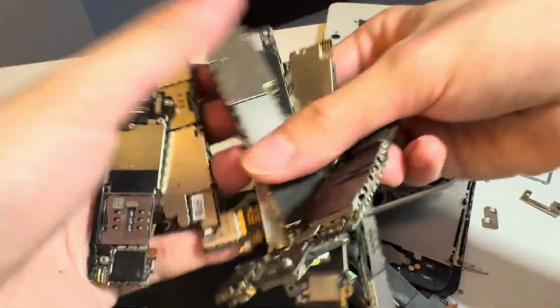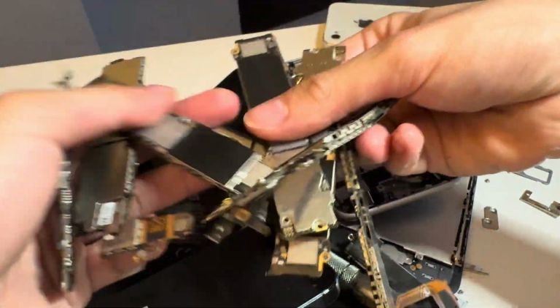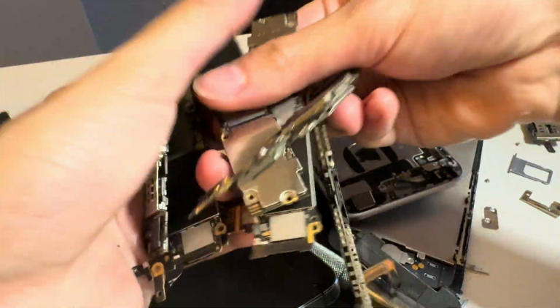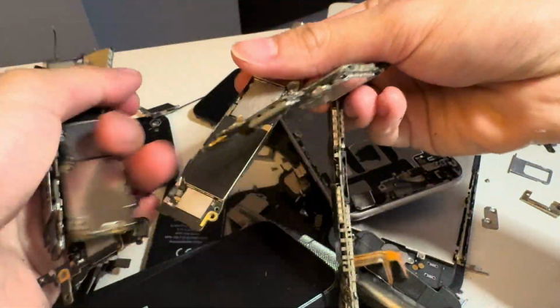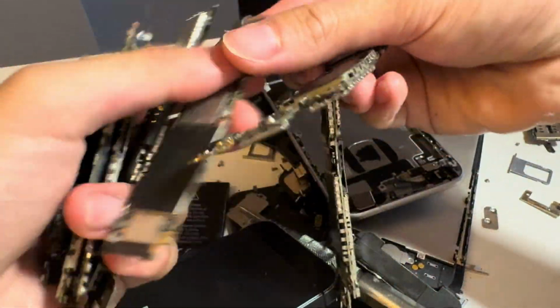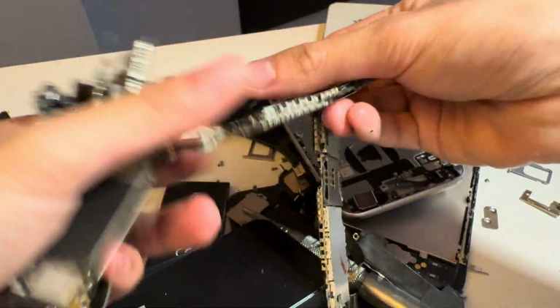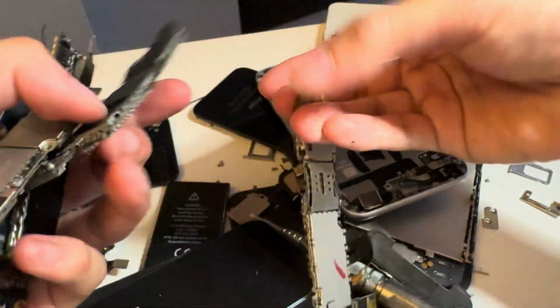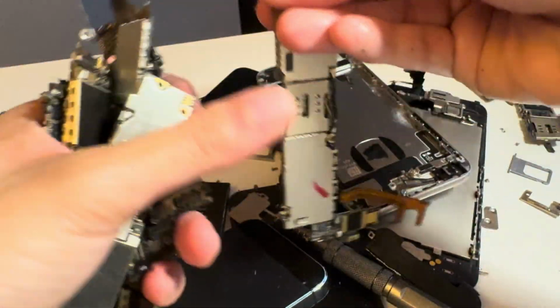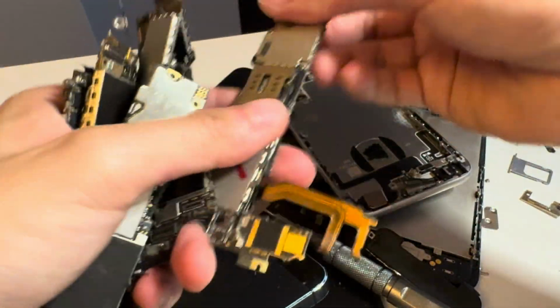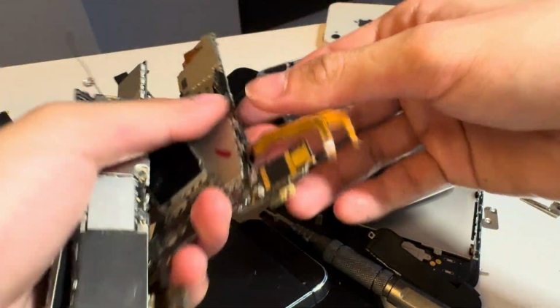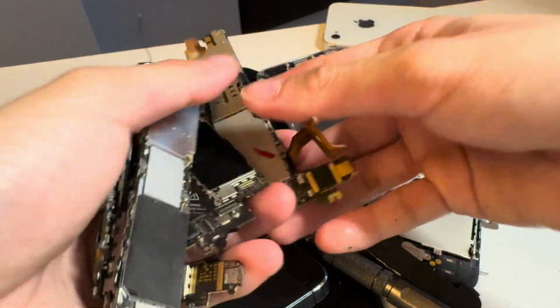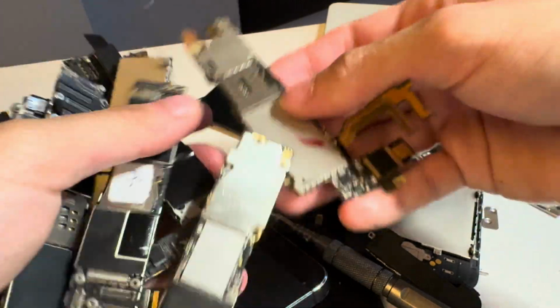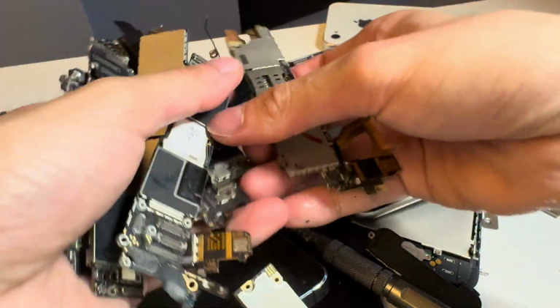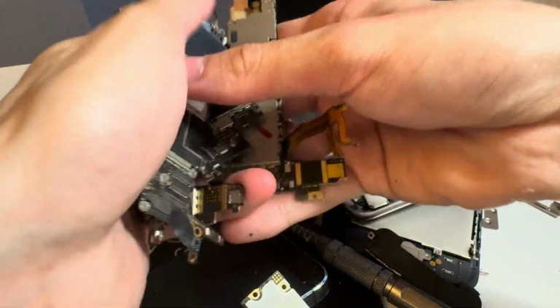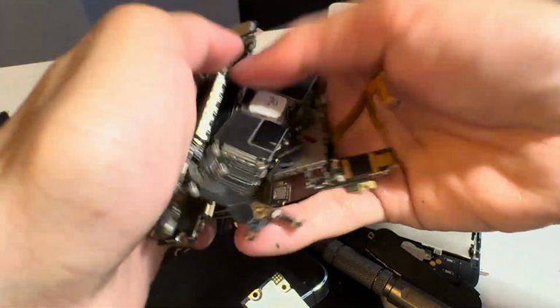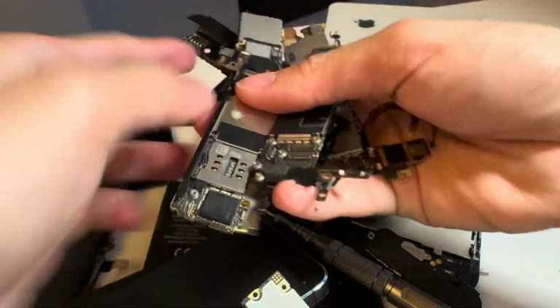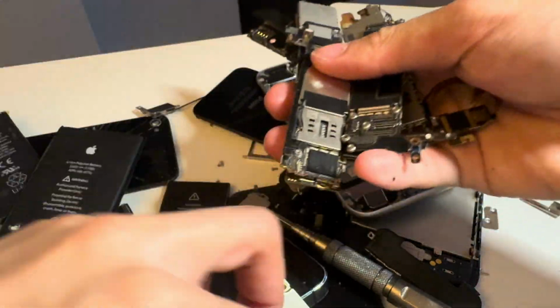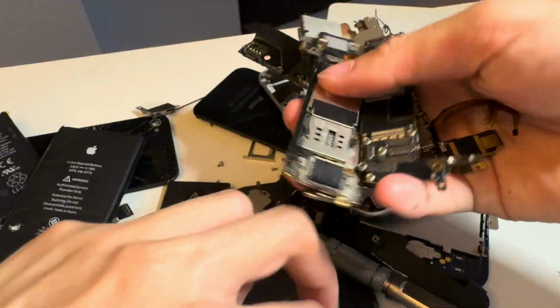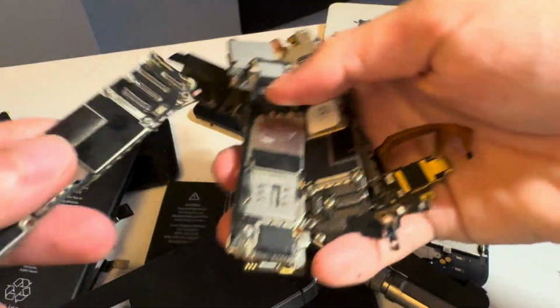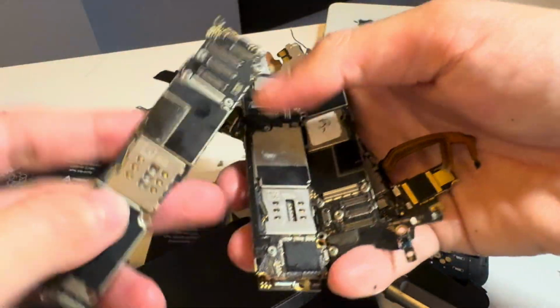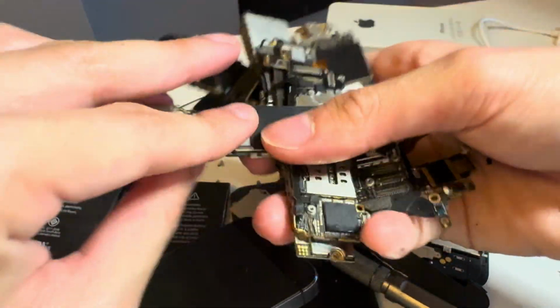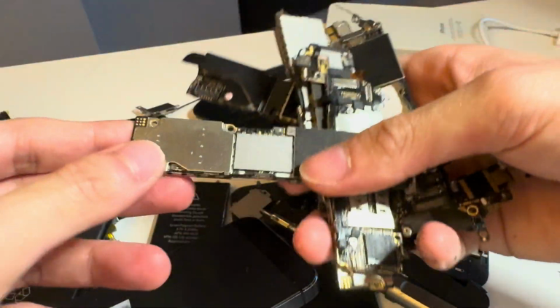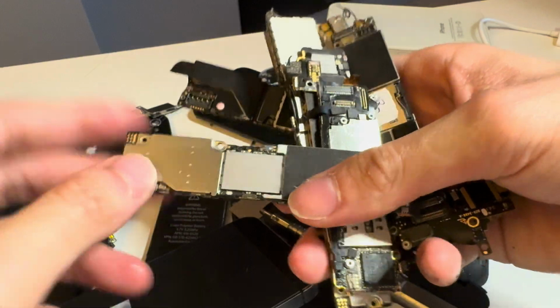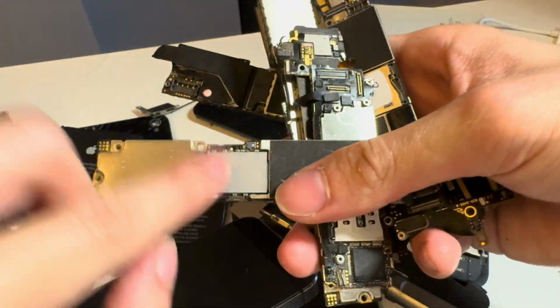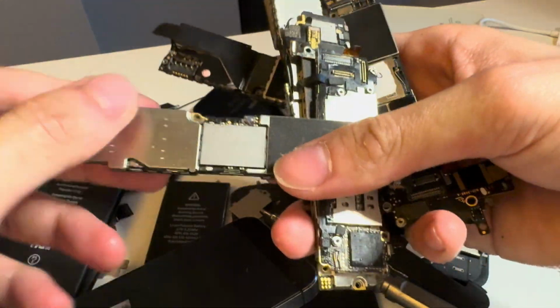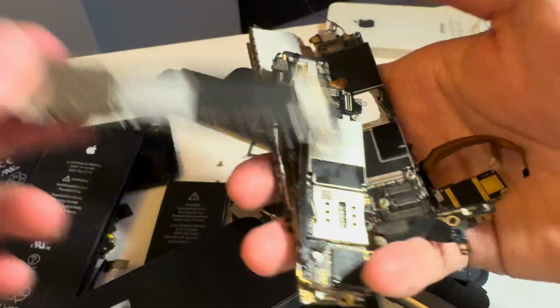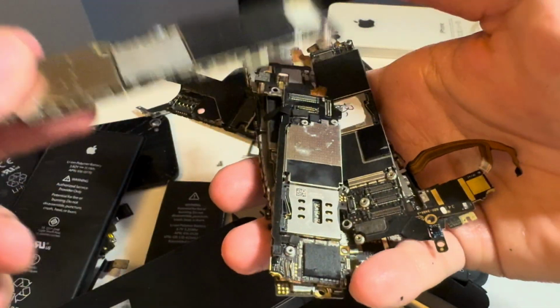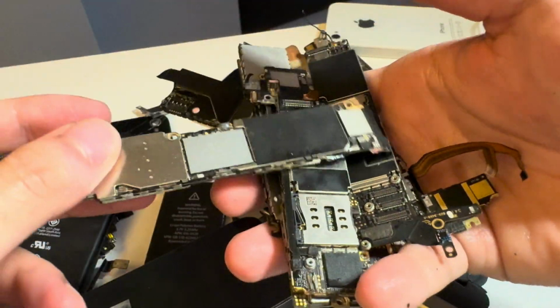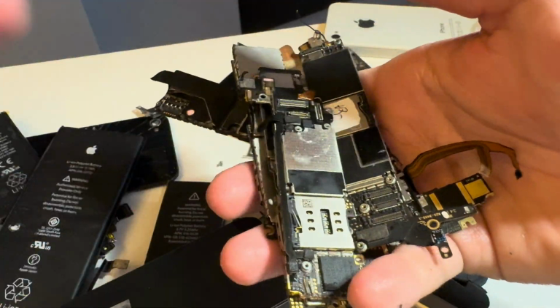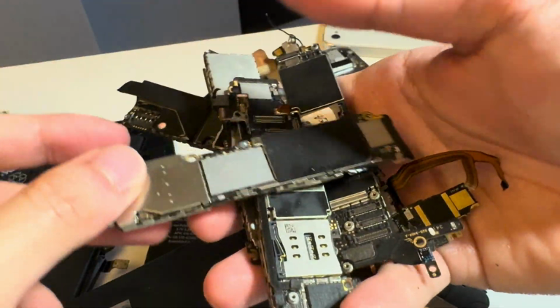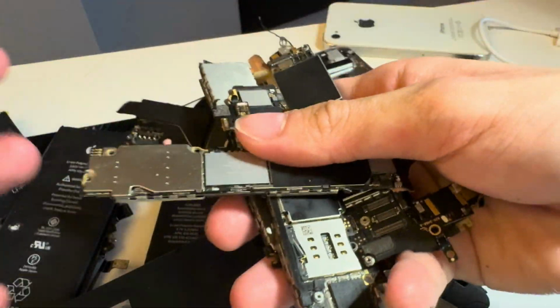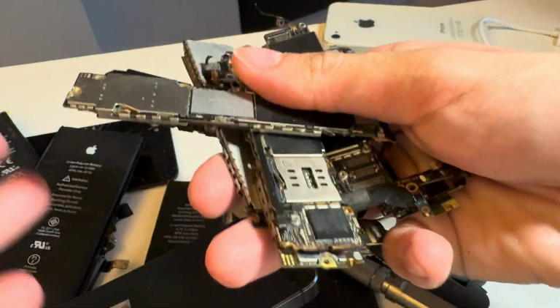We have one, two, three, four, five, six, seven — that's a lot. And then we've got to go to the blow dryer so we can get these shields off and finally see the Apple Silicon inside.